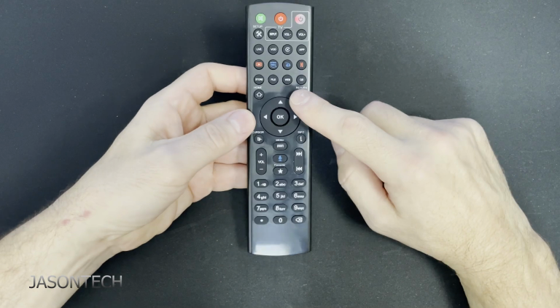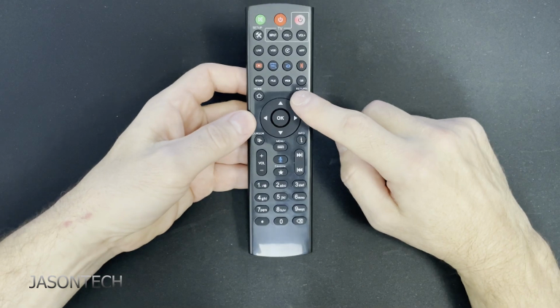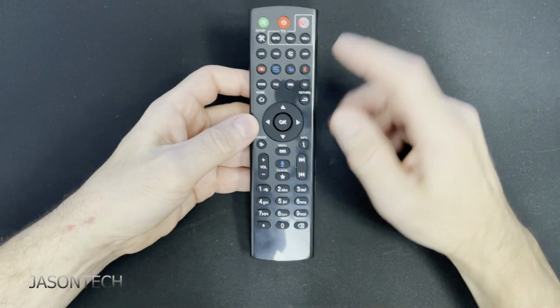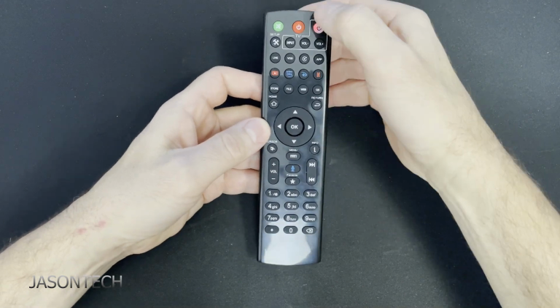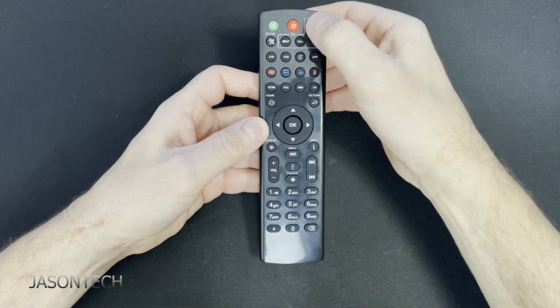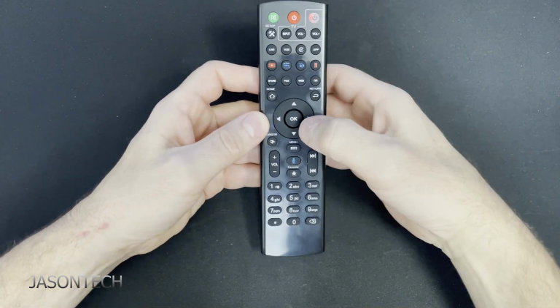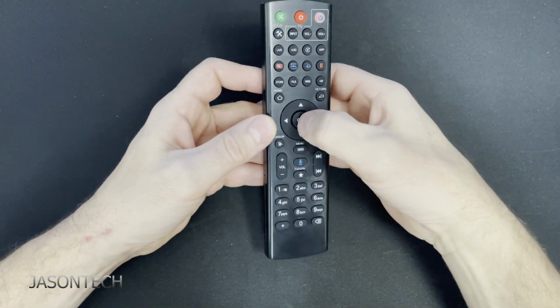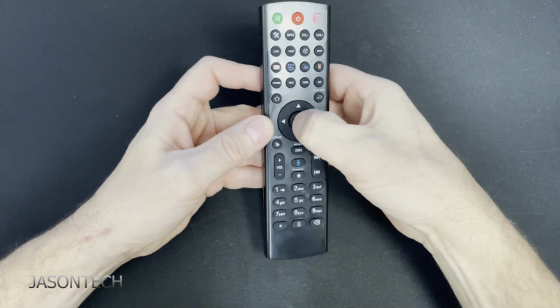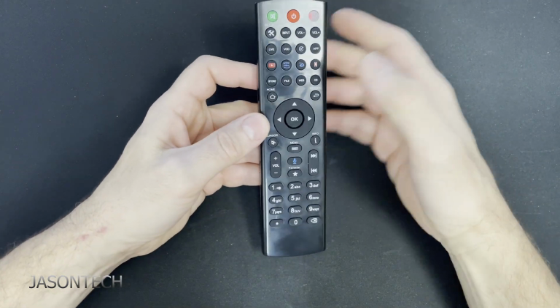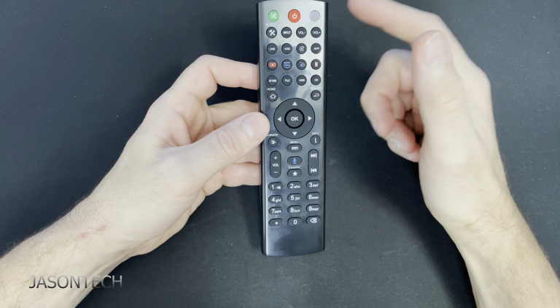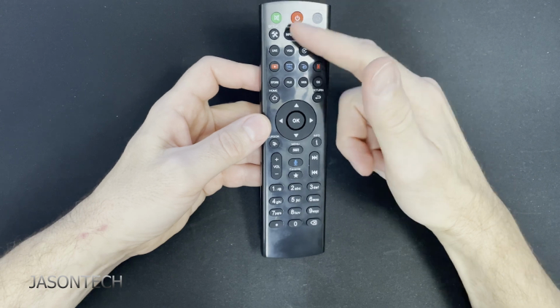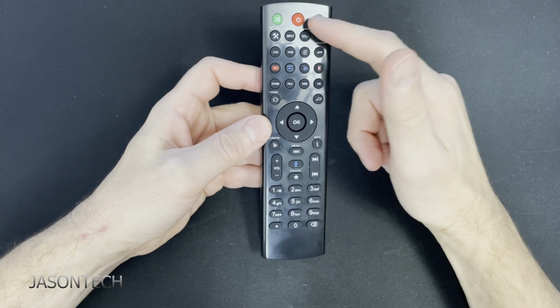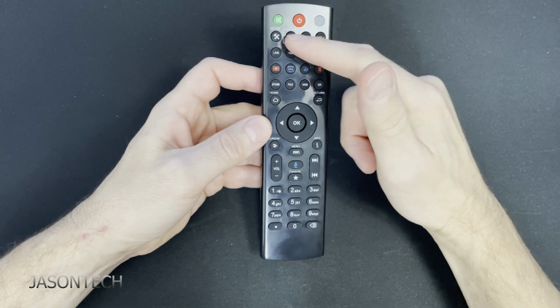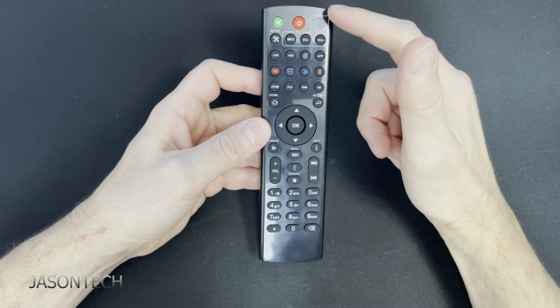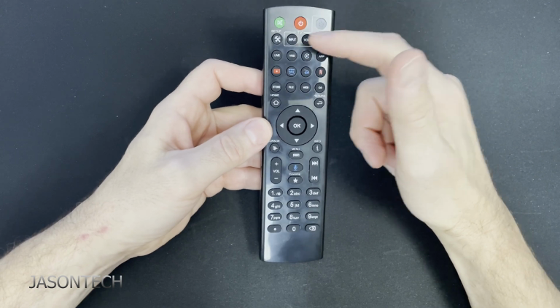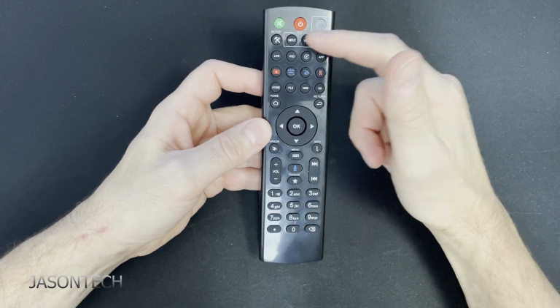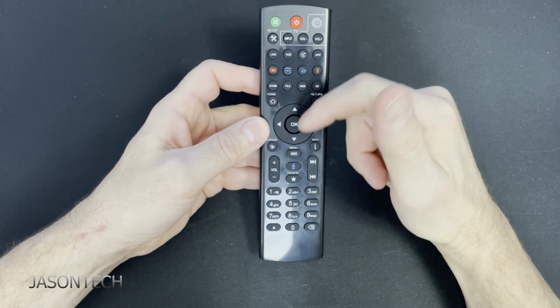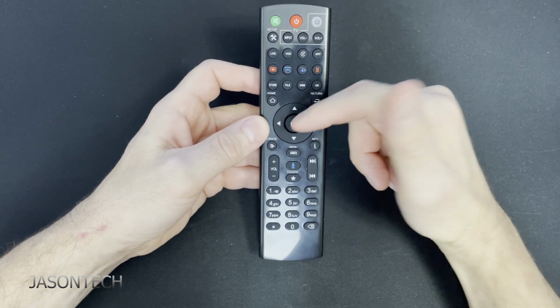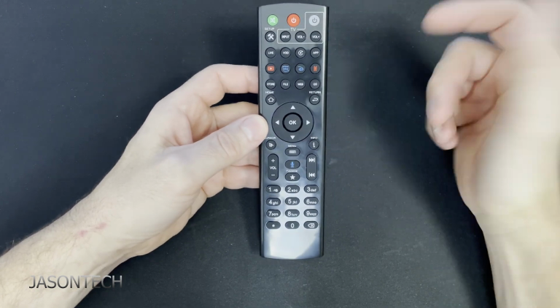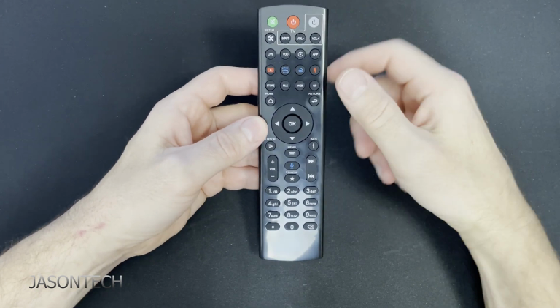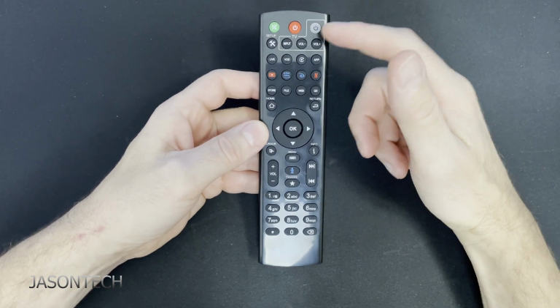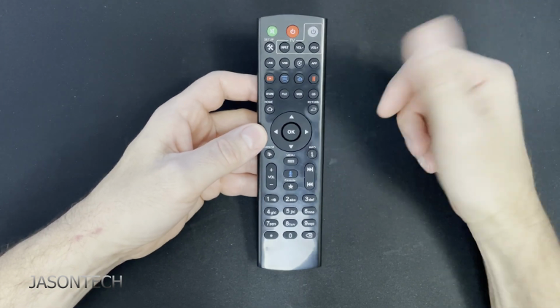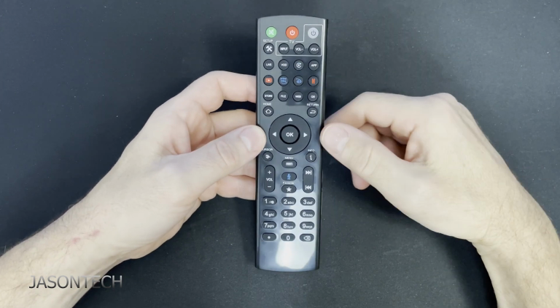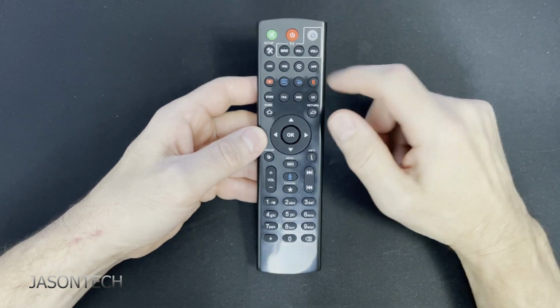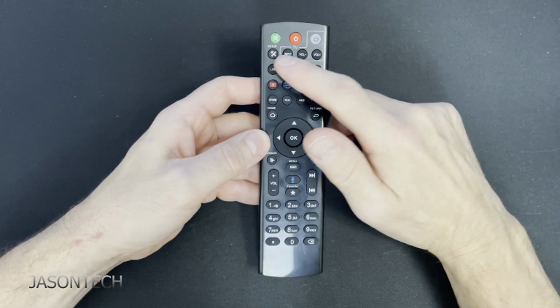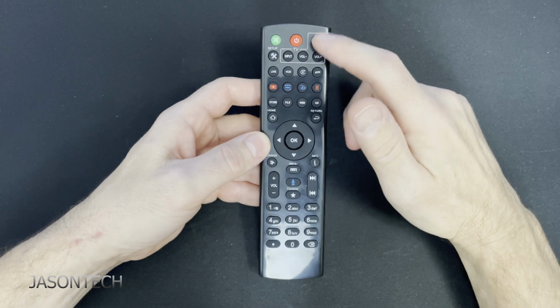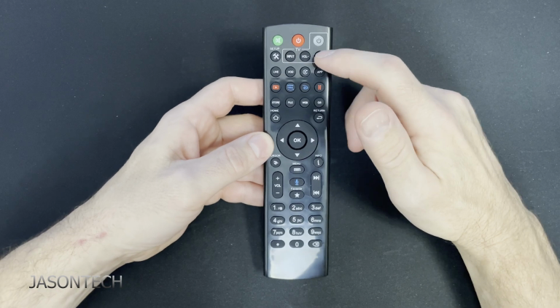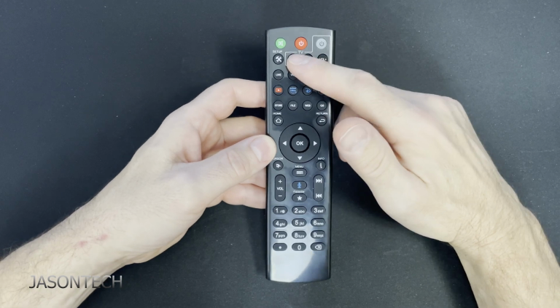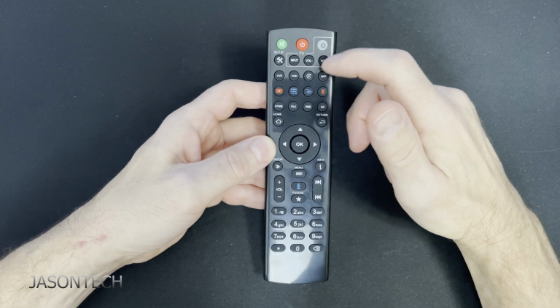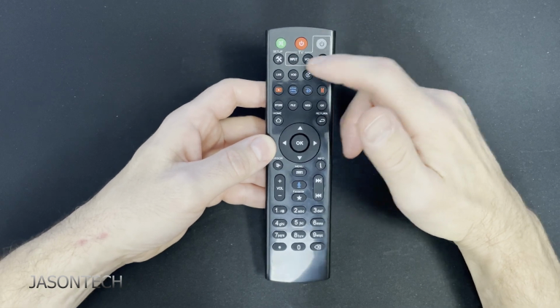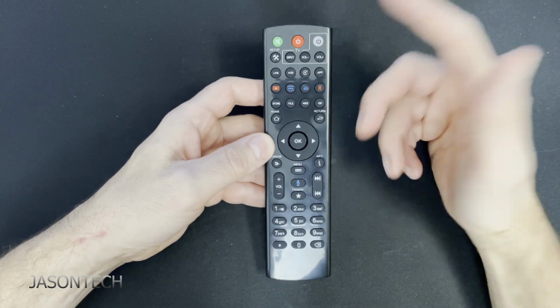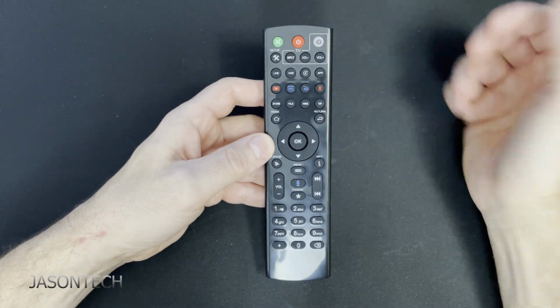Keep in mind, guys, once it's all done, hit any button outside of these ones. I just hit the OK button — it gets me out. Now these buttons are programmed.